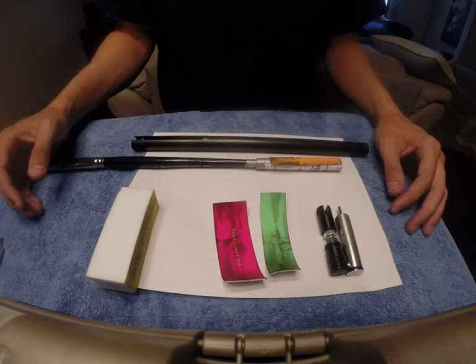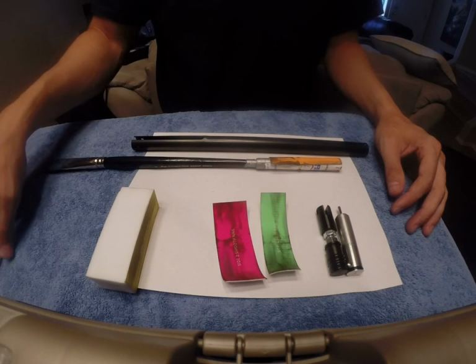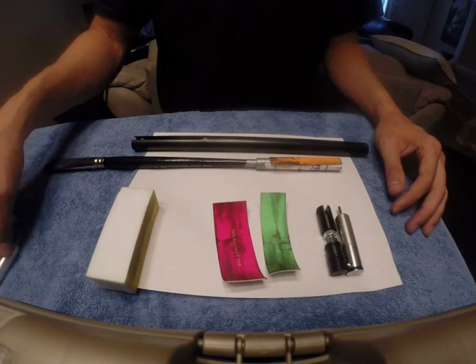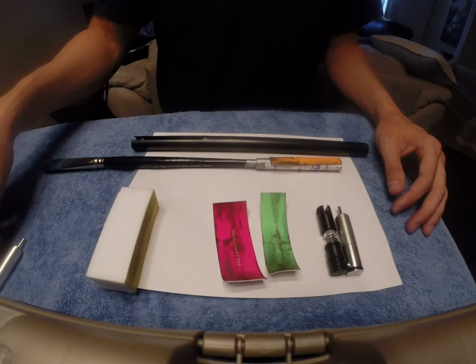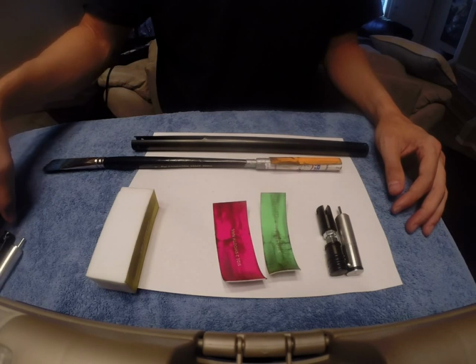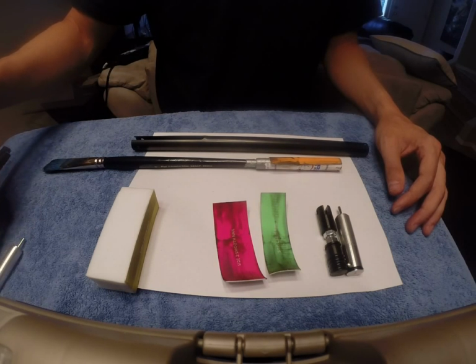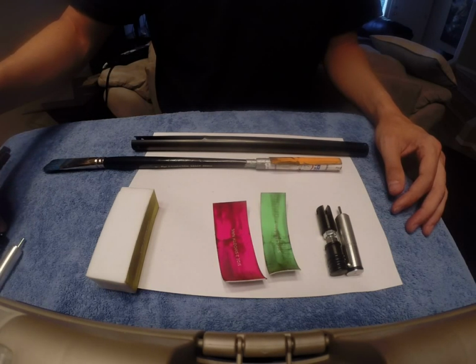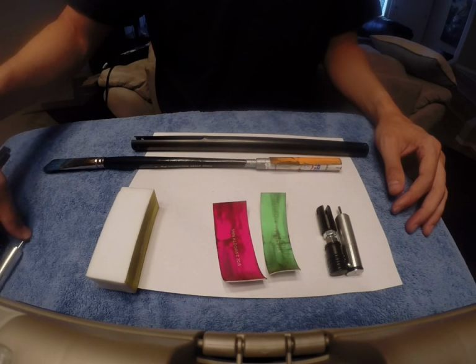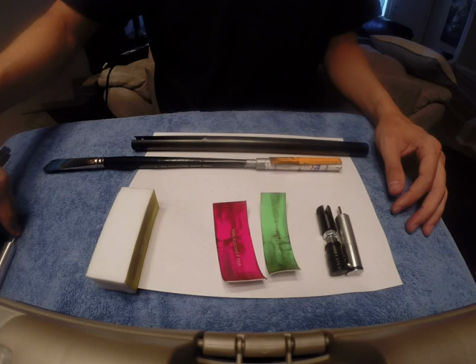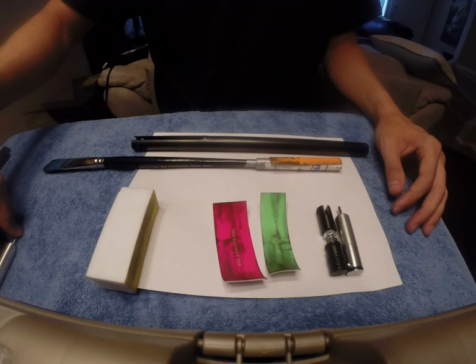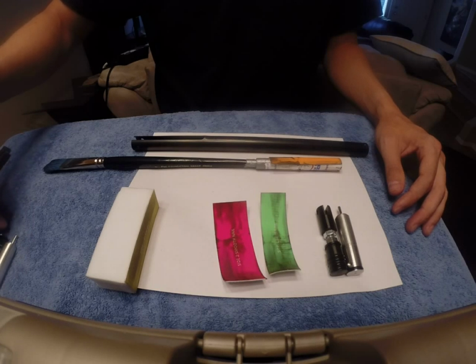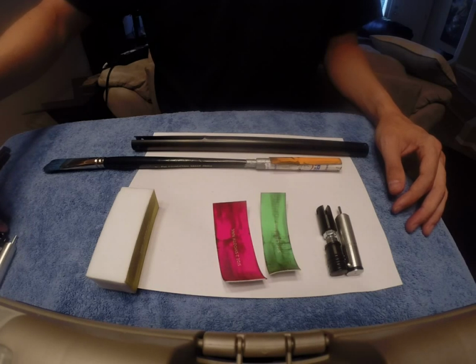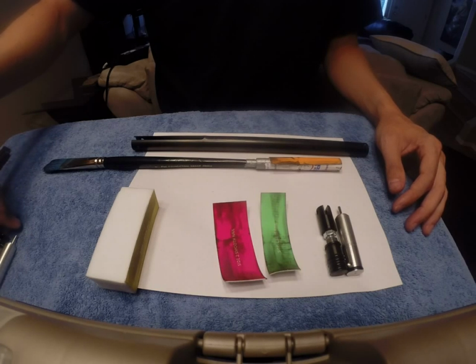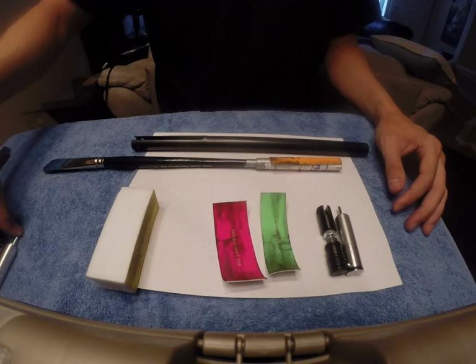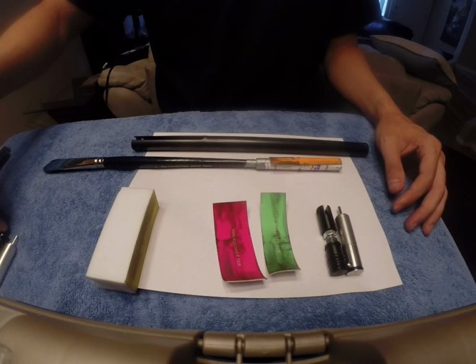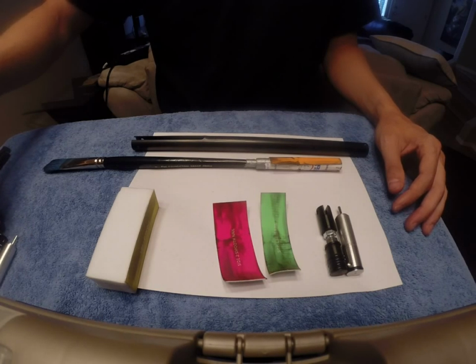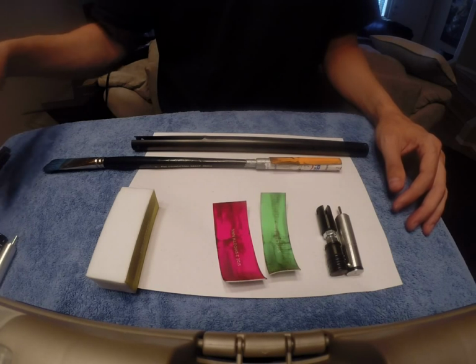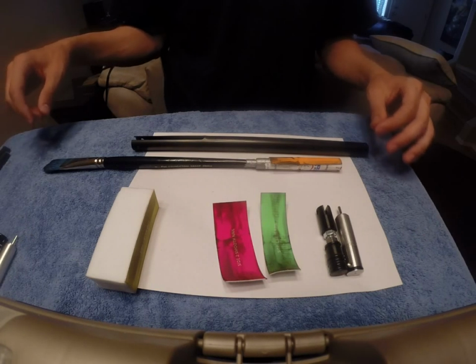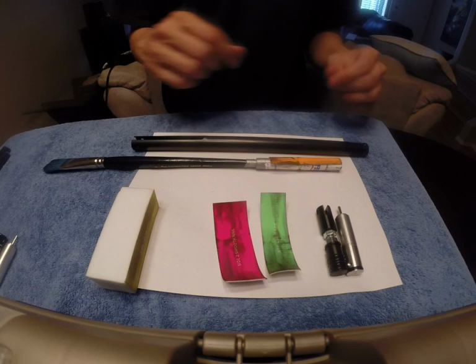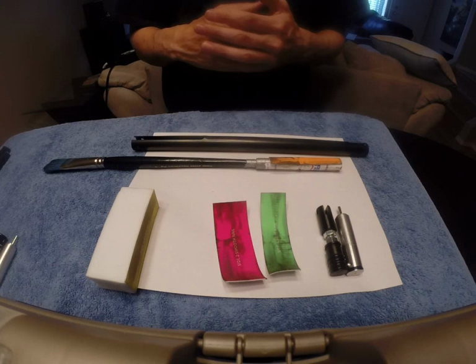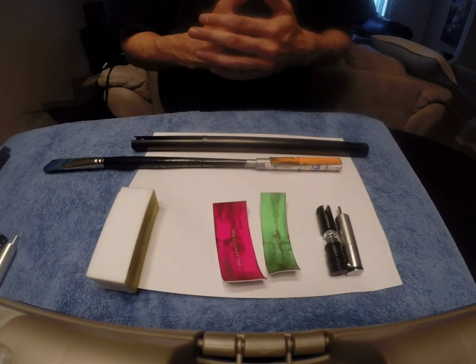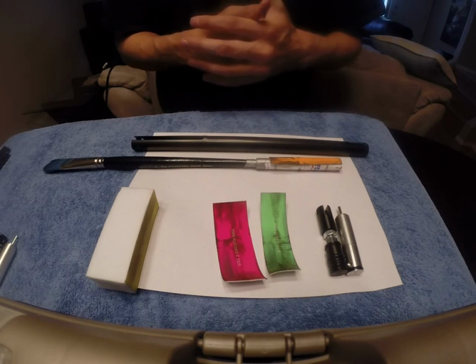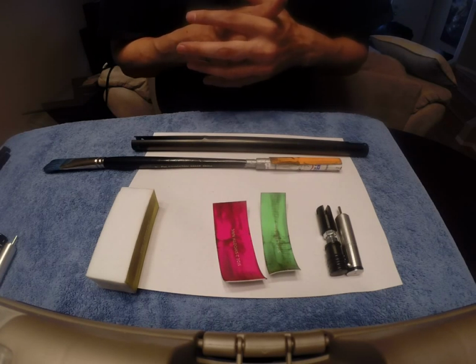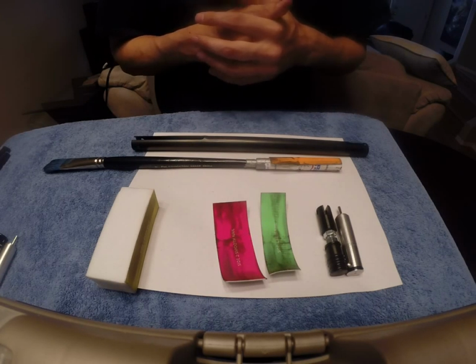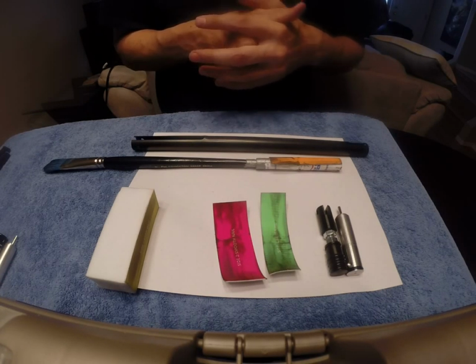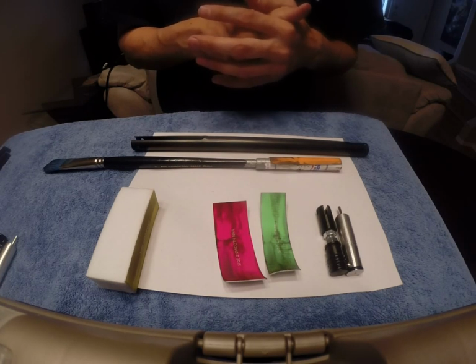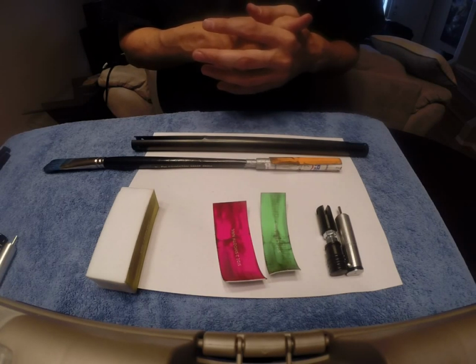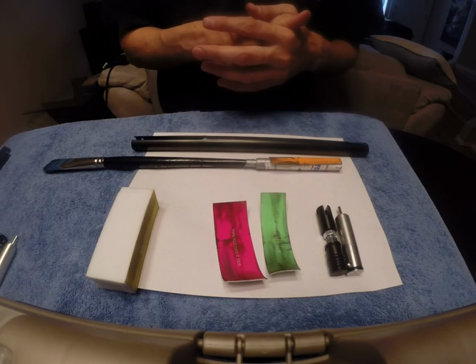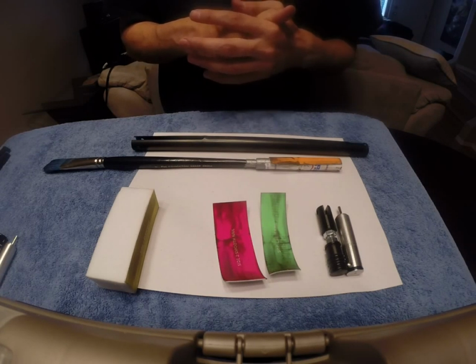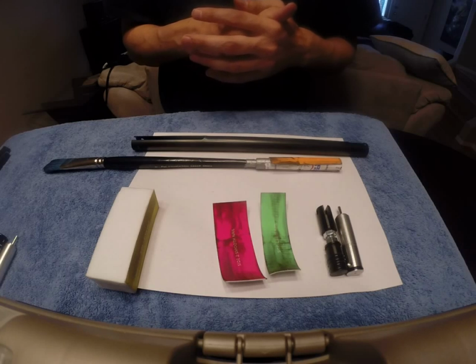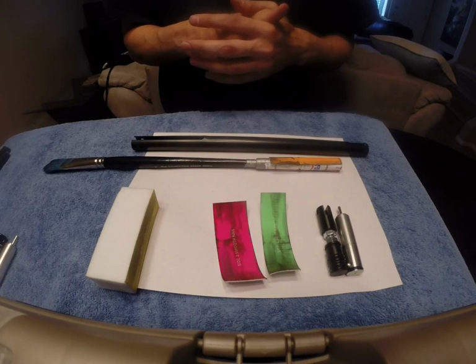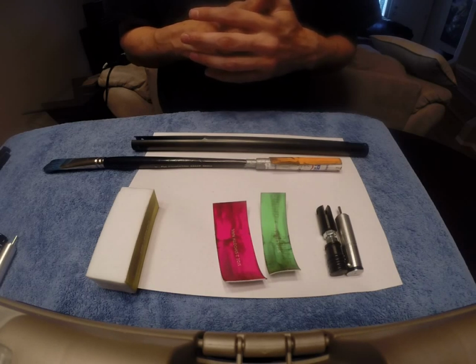Make sure to check out the other videos in this series if you're interested in modding, disassembling, and reassembling Crossman pistols. I appreciate any likes and comments. Make sure to subscribe to my channel. Thanks for watching.